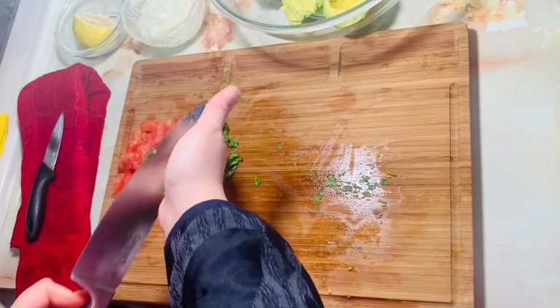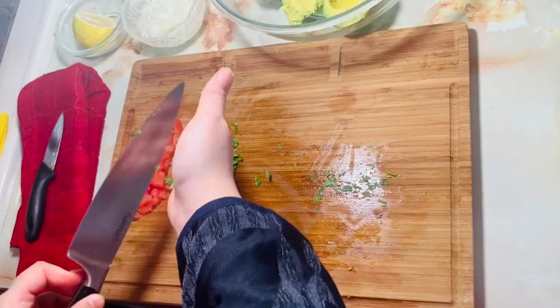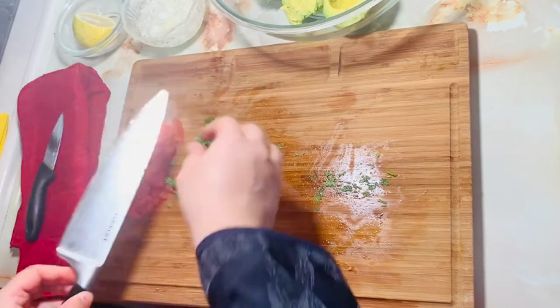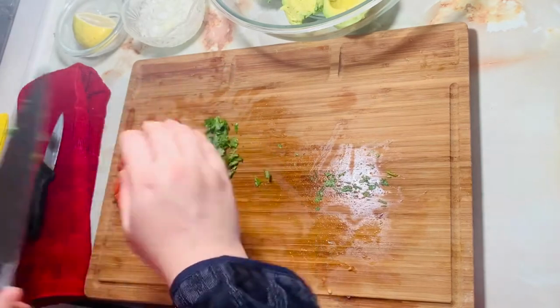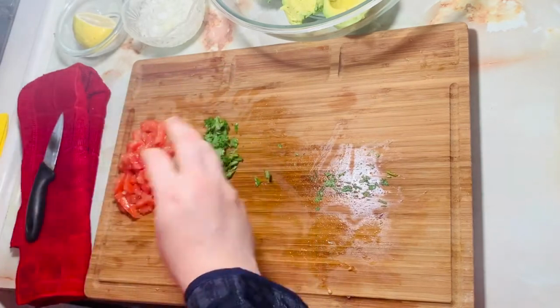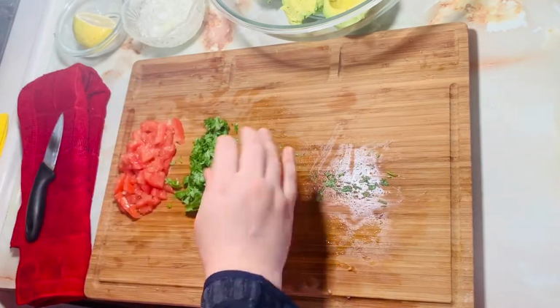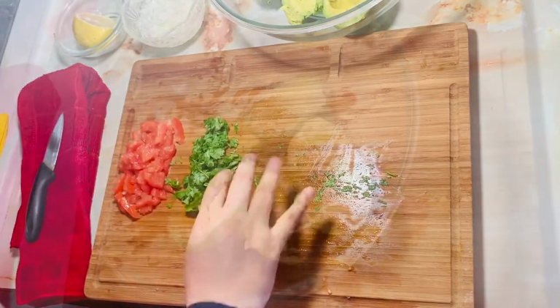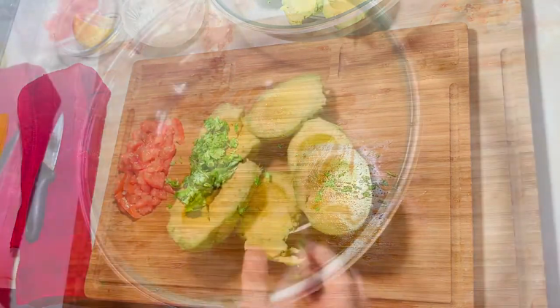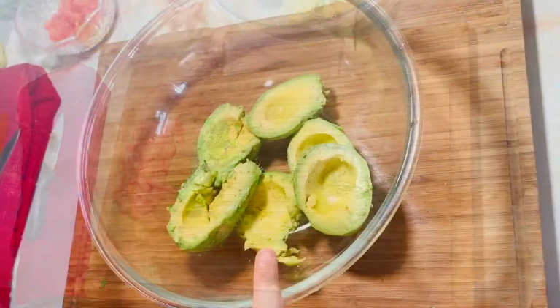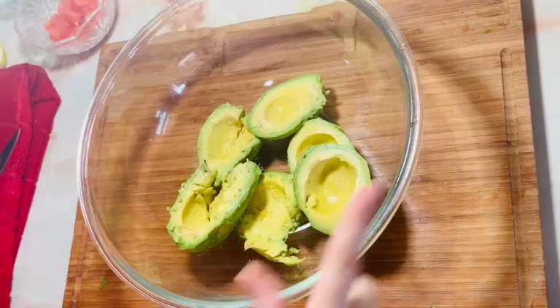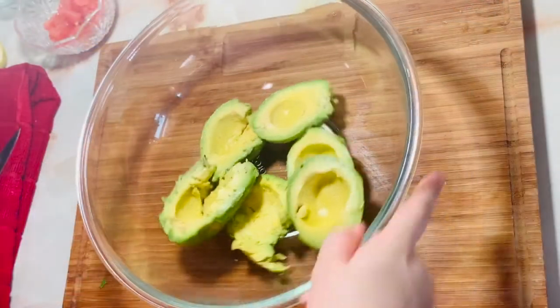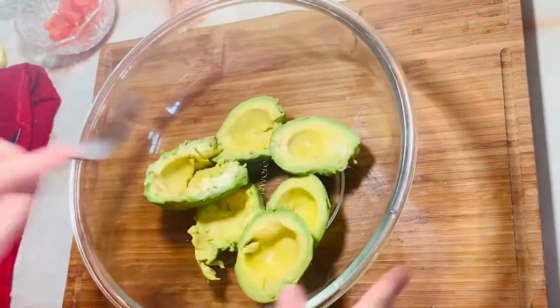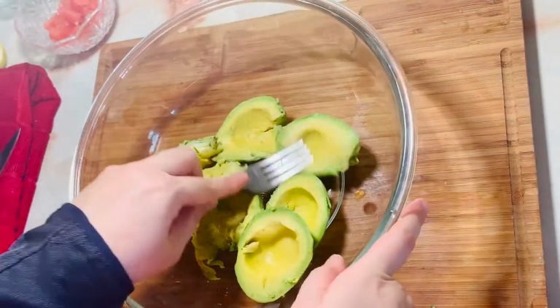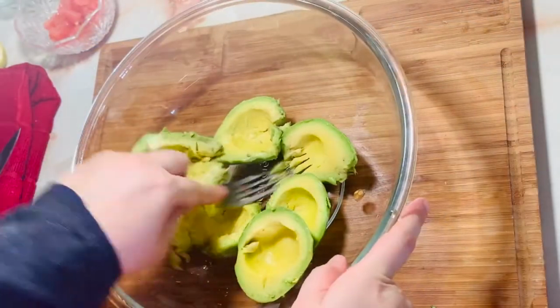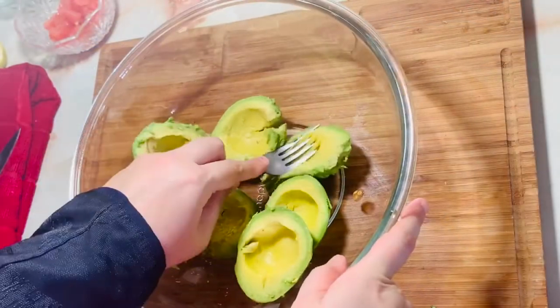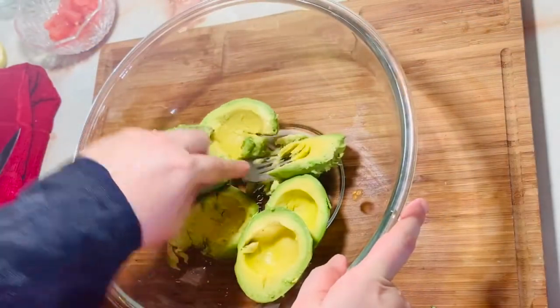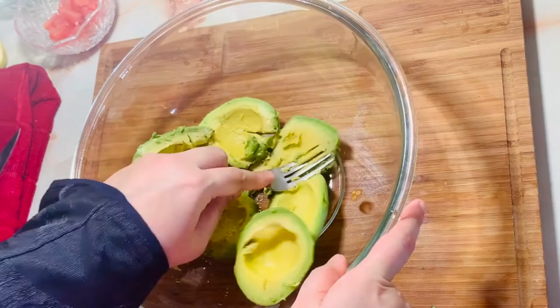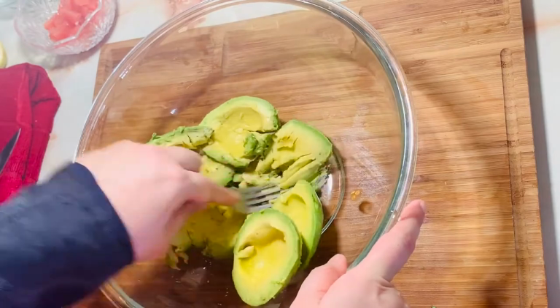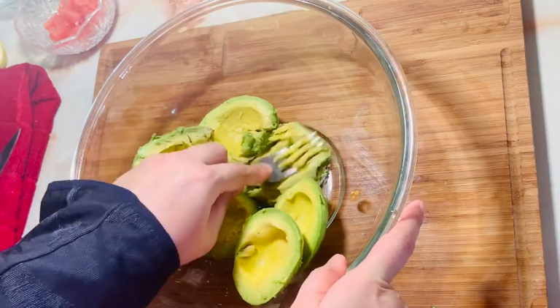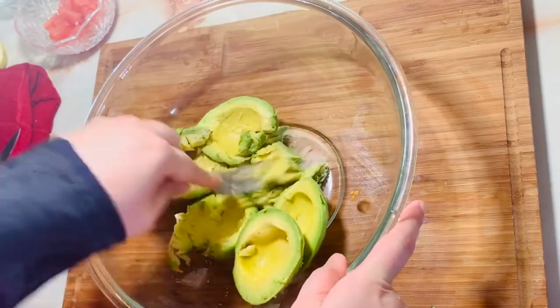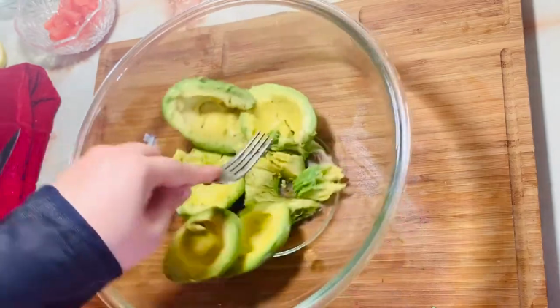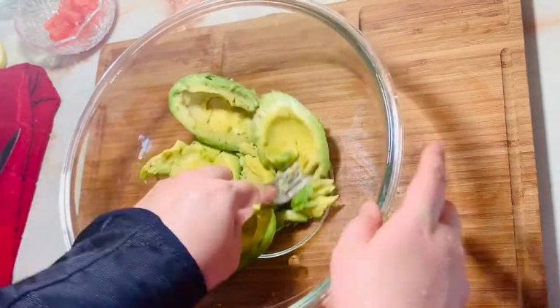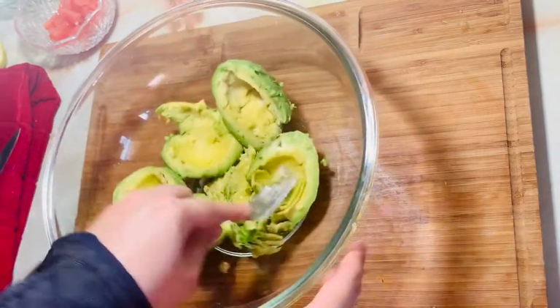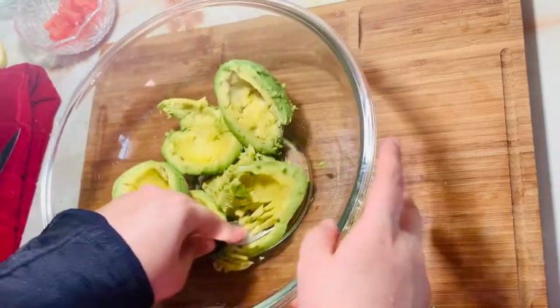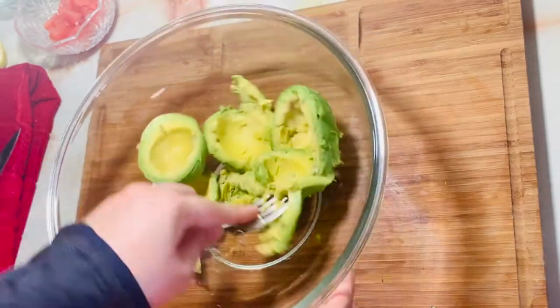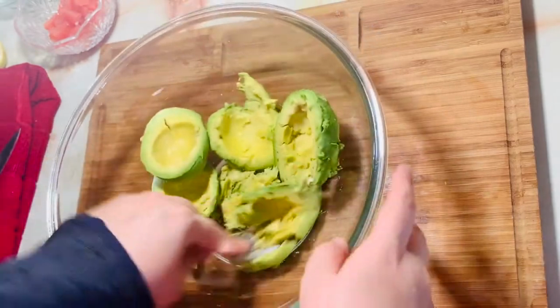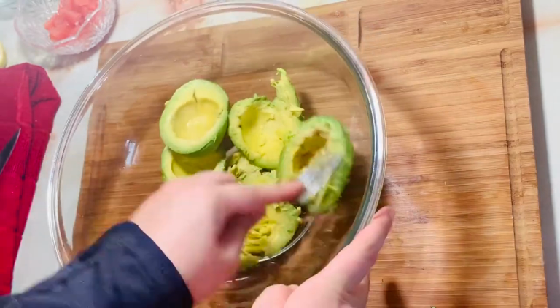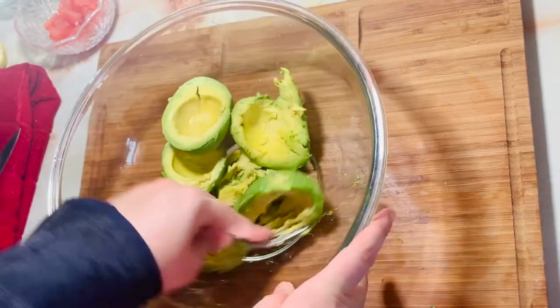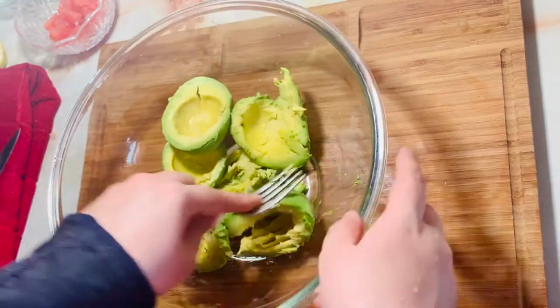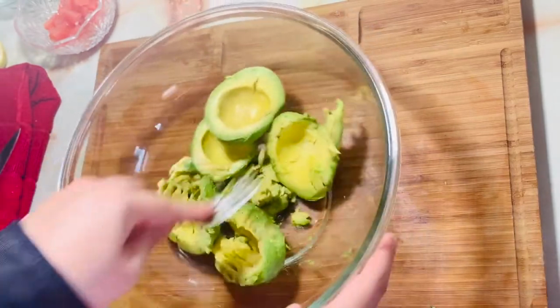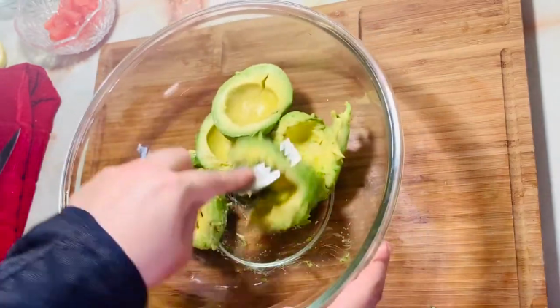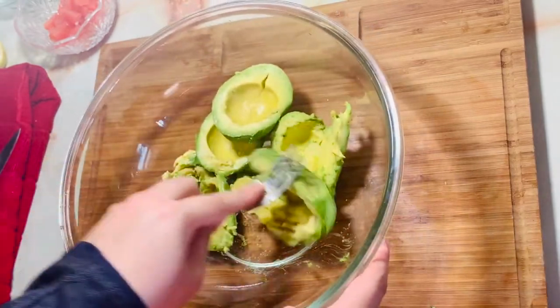We'll mix it with the tomatoes. We'll mash it with a fork — we don't have to mash it too finely.